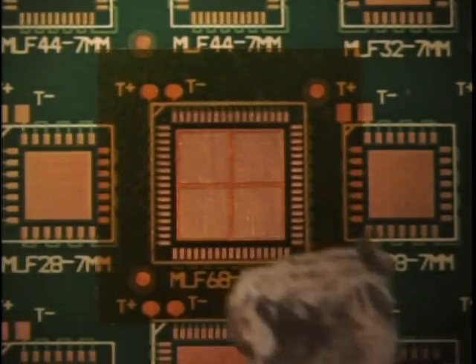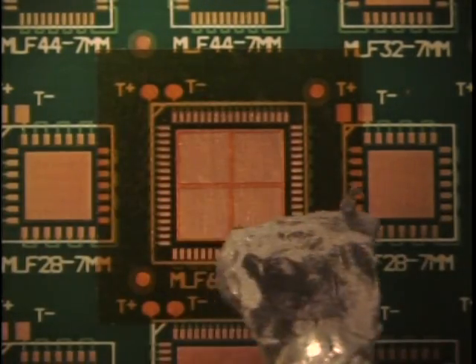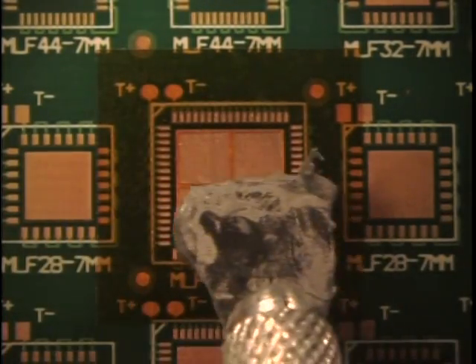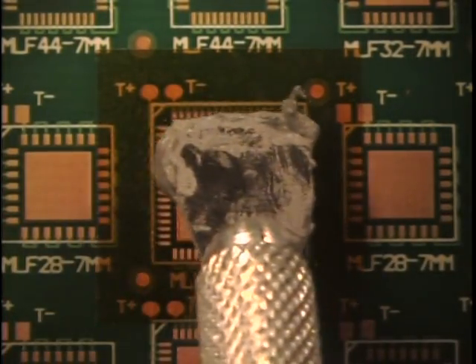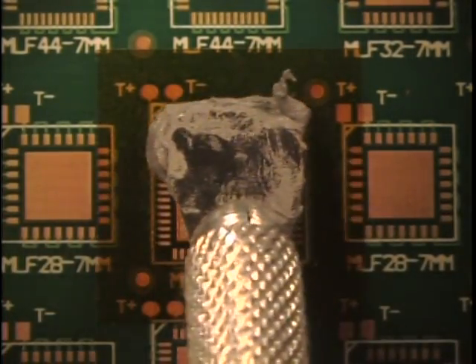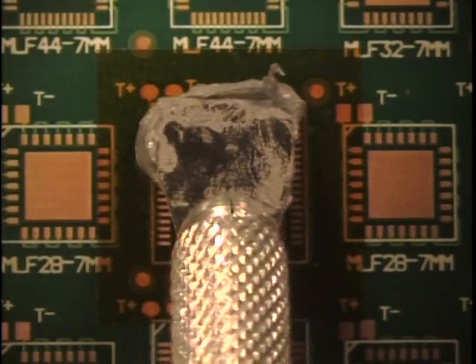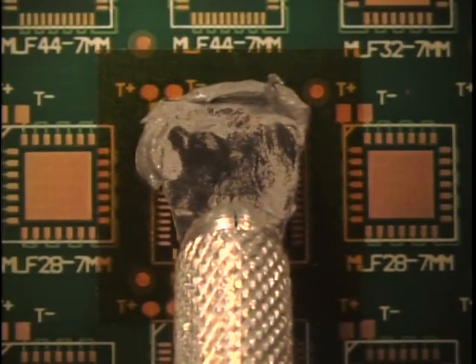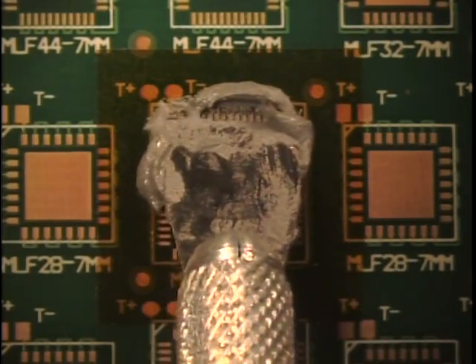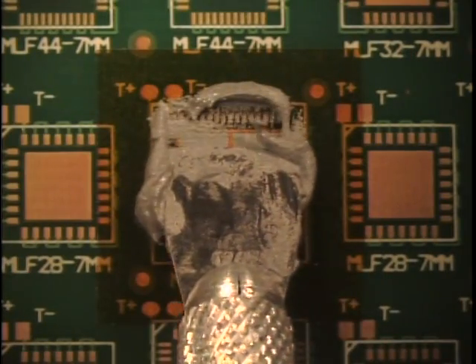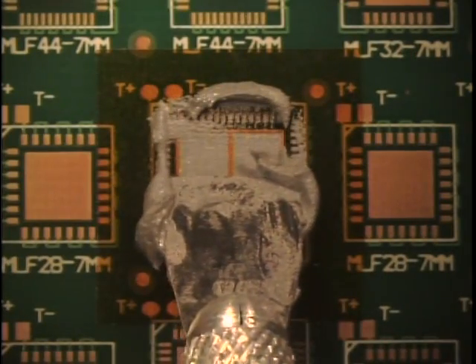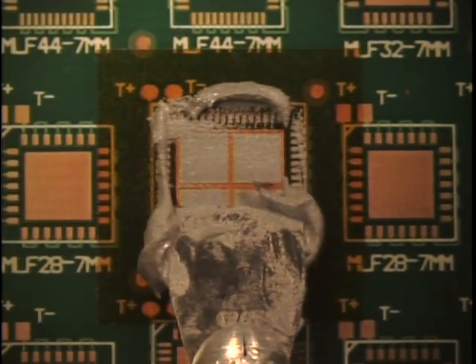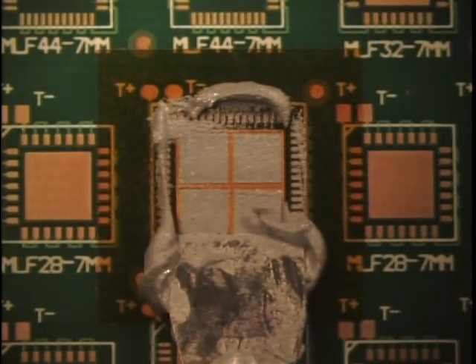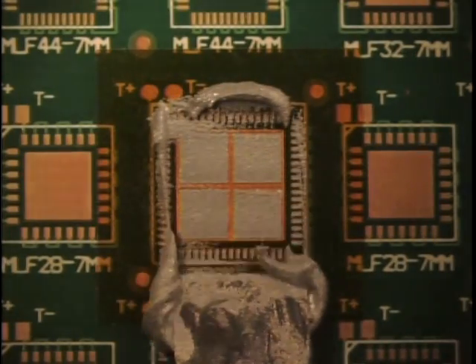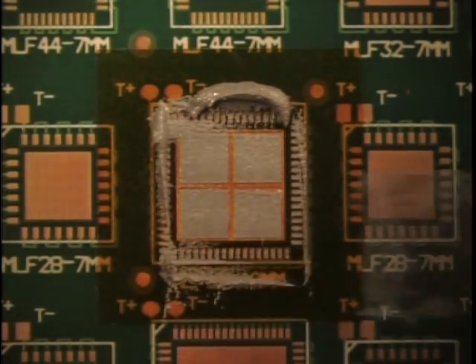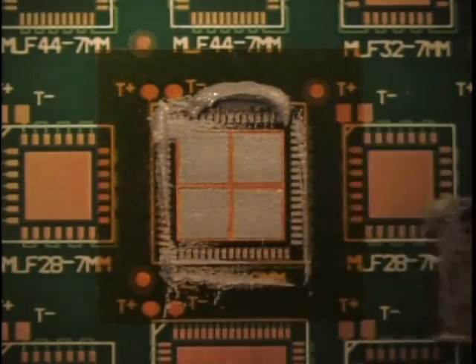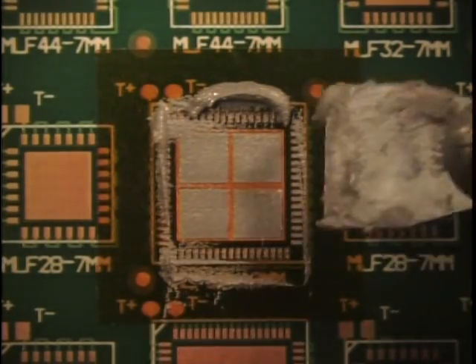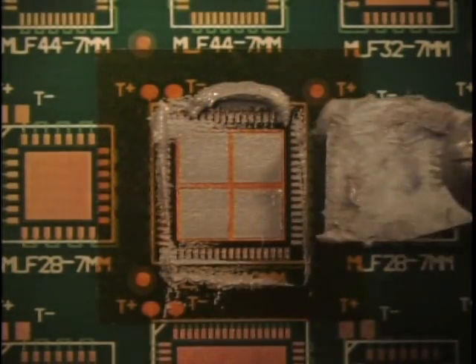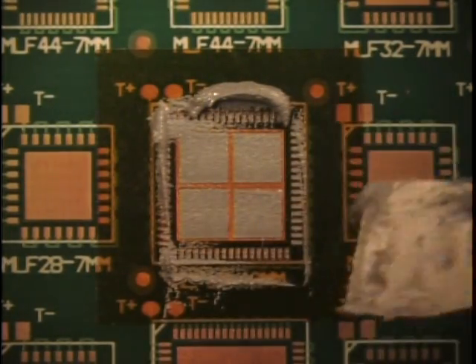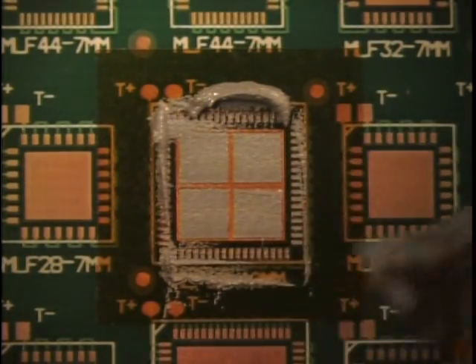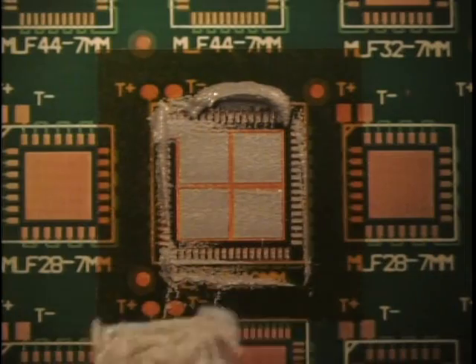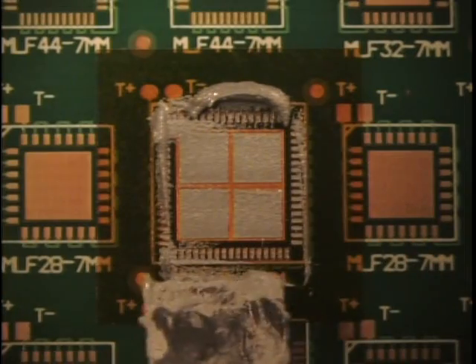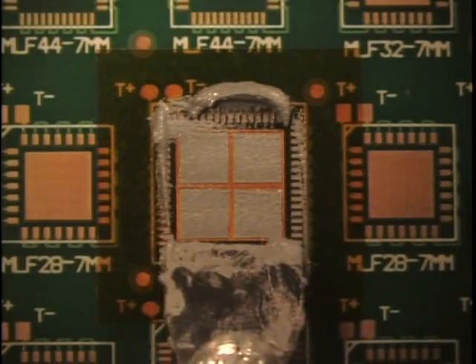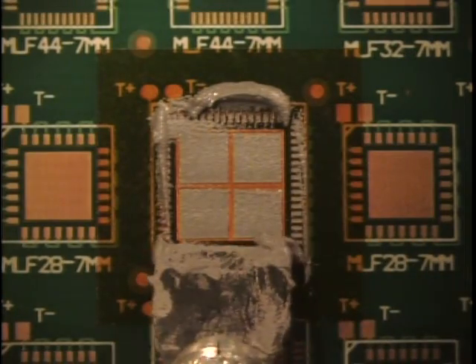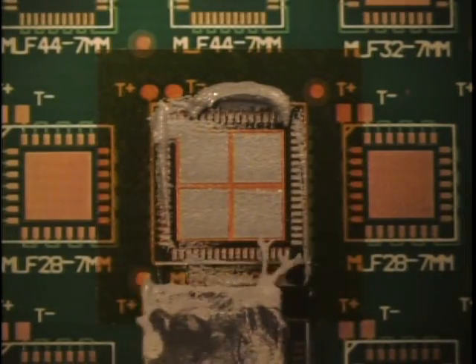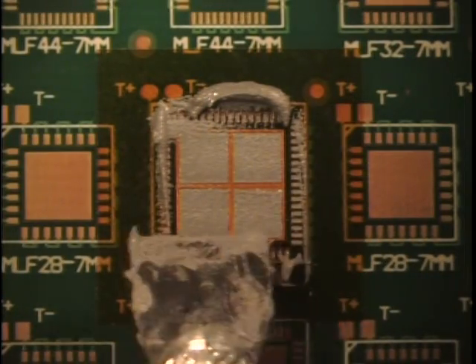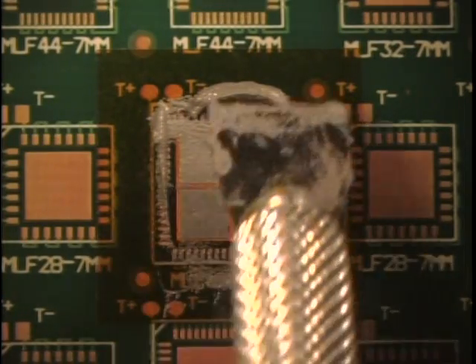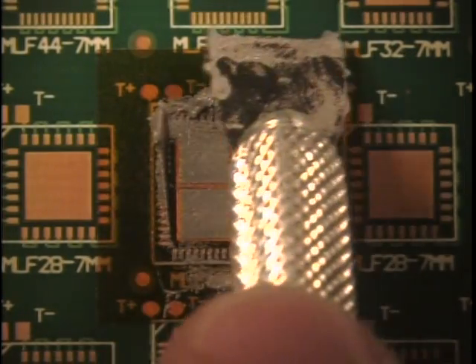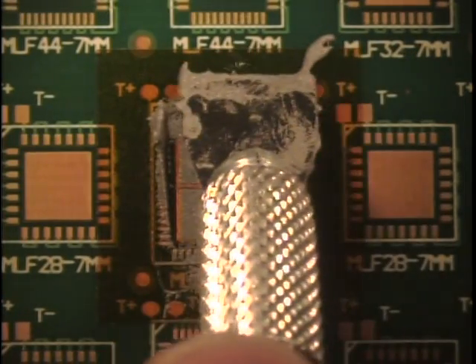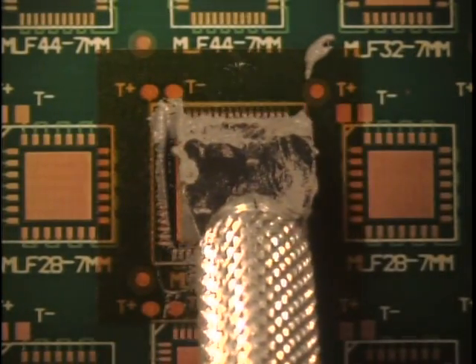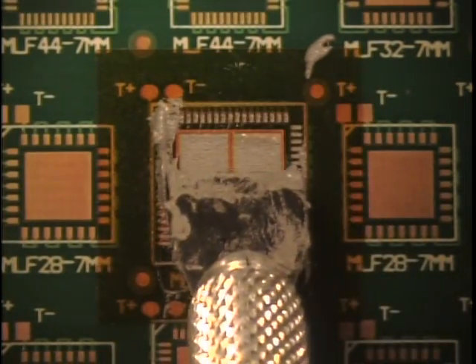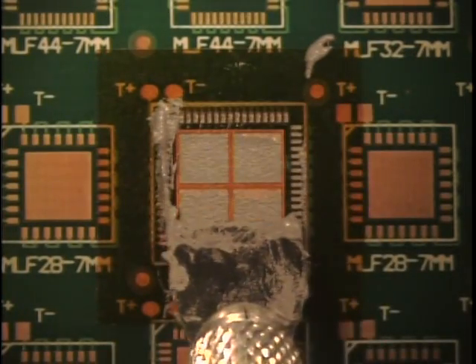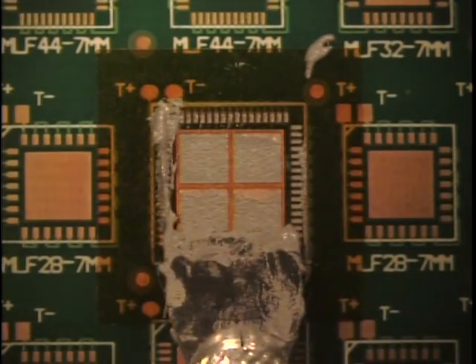Using a handheld squeegee, apply solder paste to the apertures on the component location. Use the squeegee to remove excess solder paste.